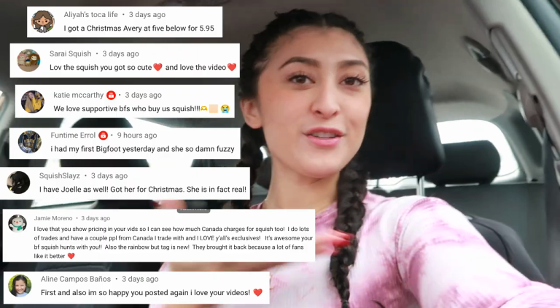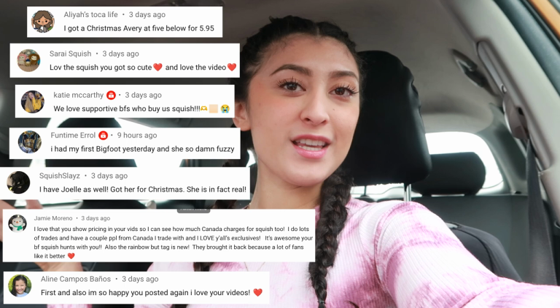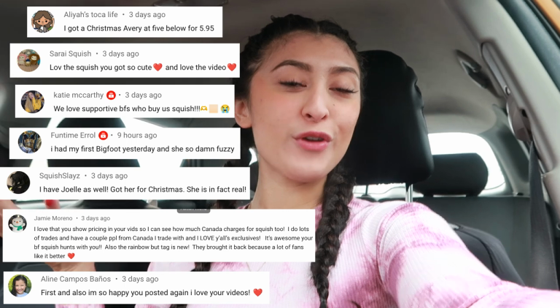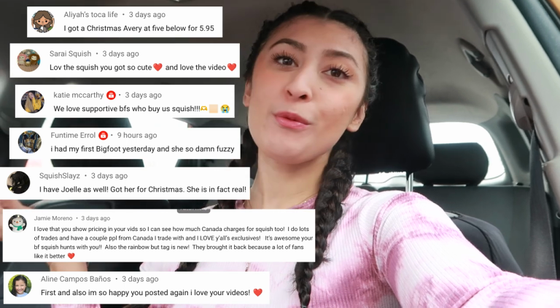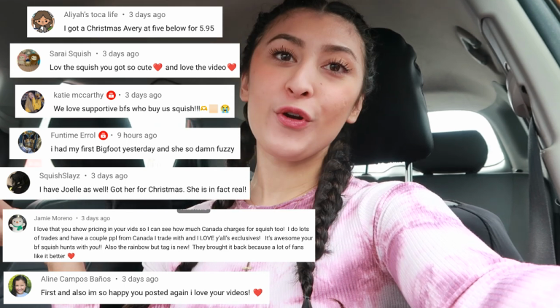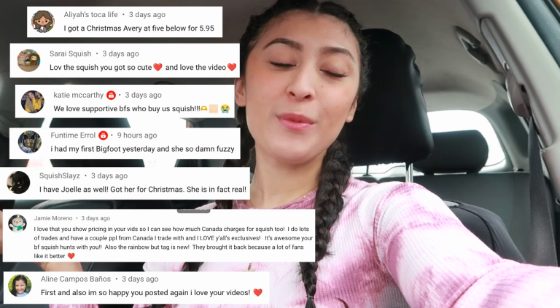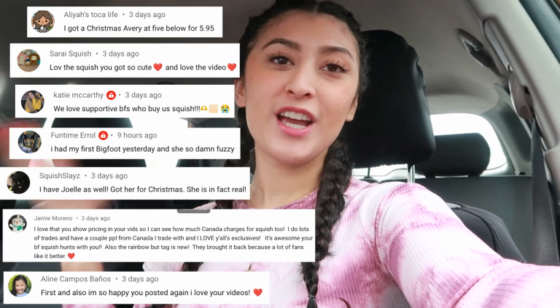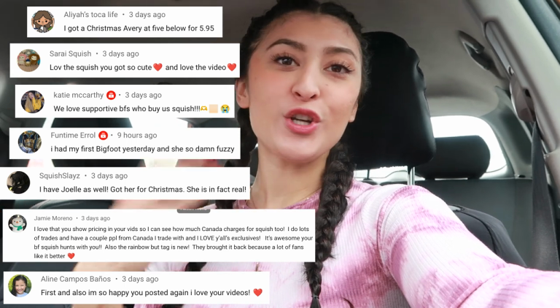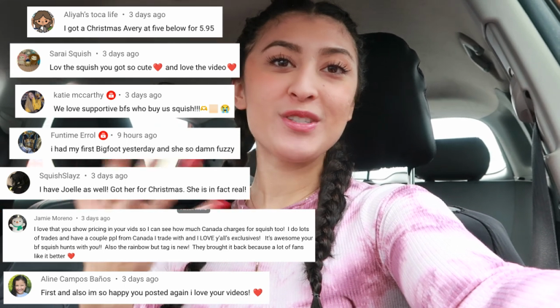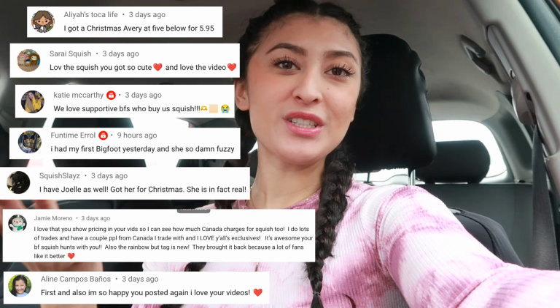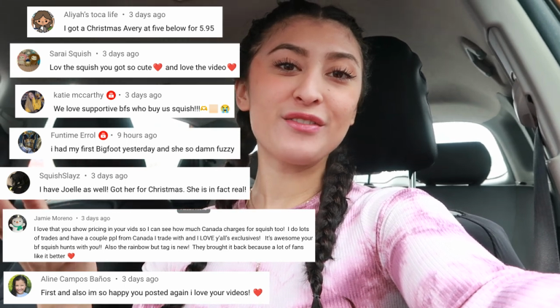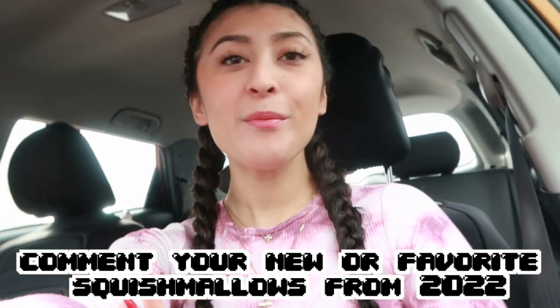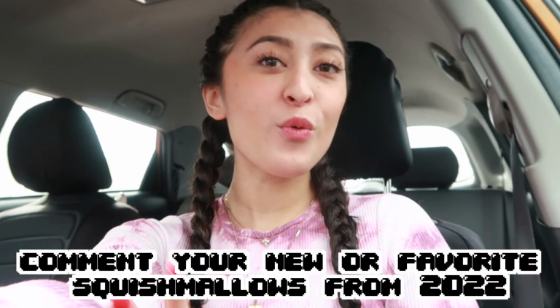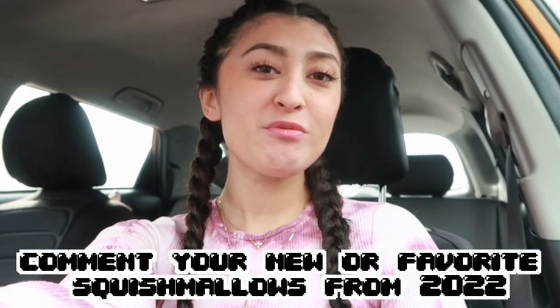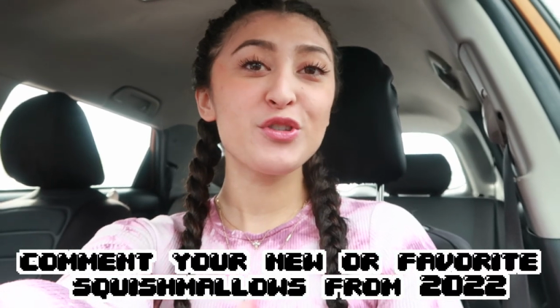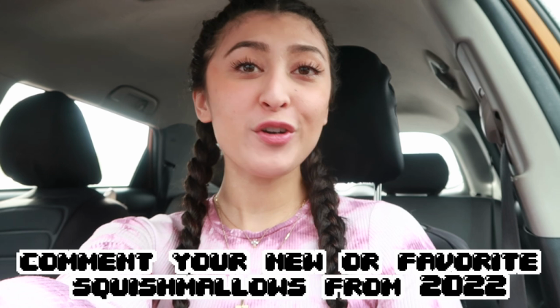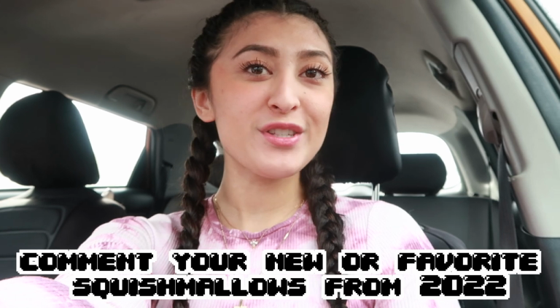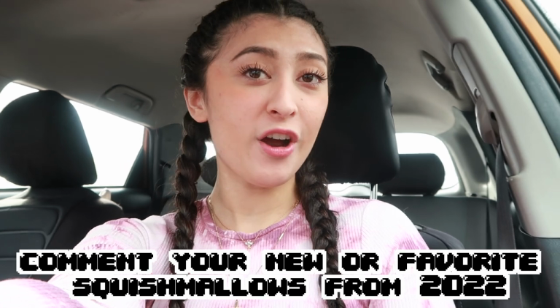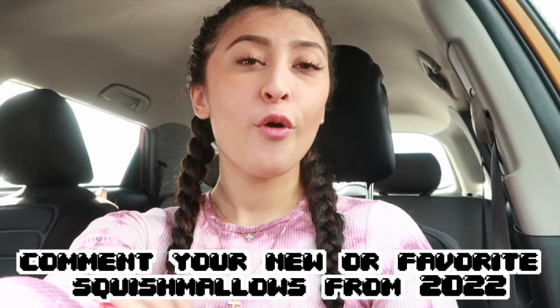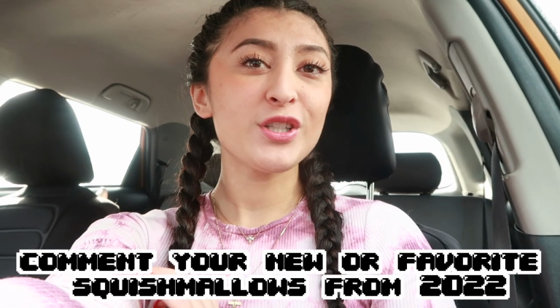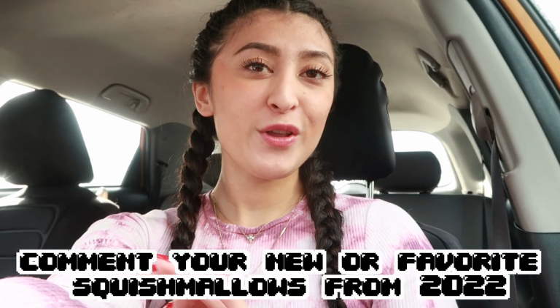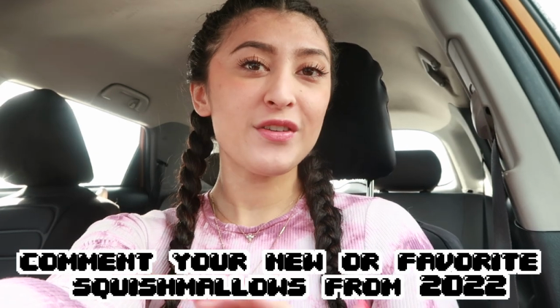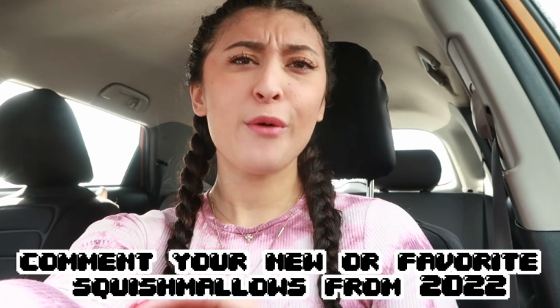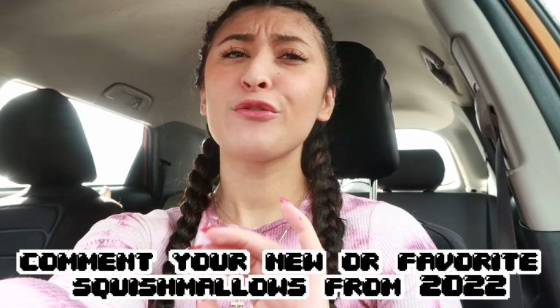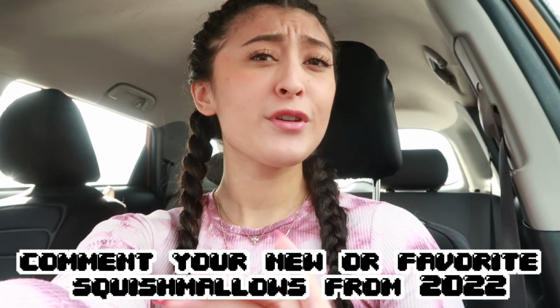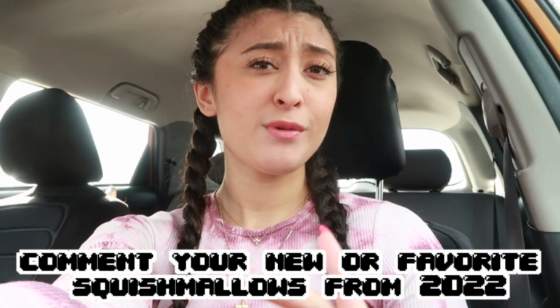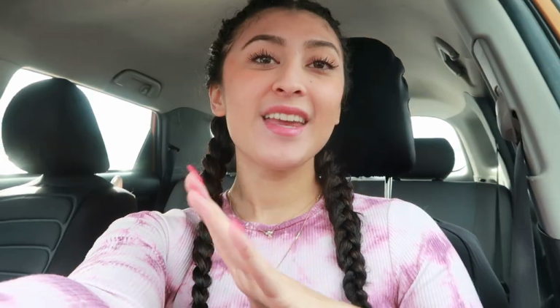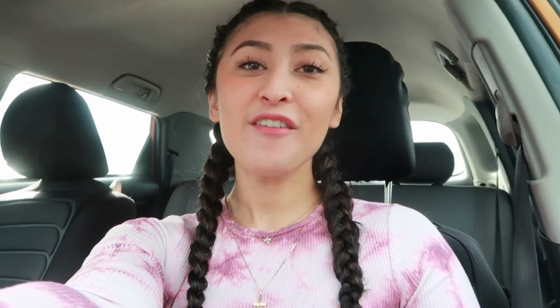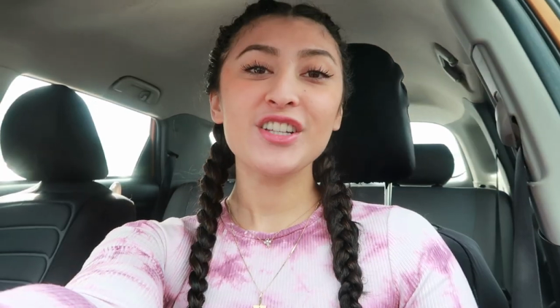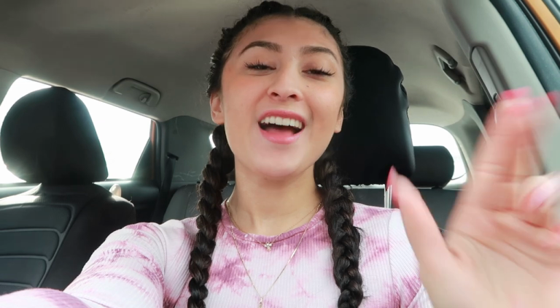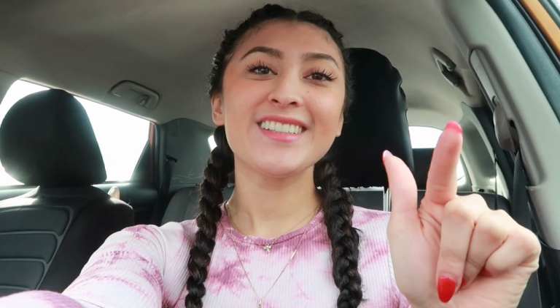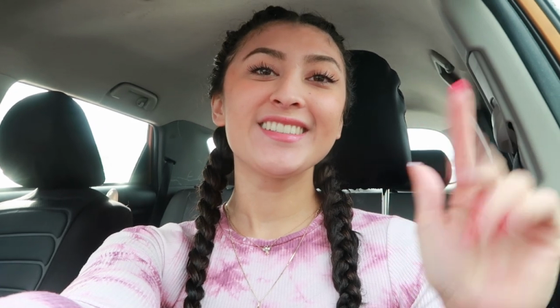Shout out to these wonderful people for commenting and just showing me so much love. Comment down below which Squishmallows you got for Christmas, if you got any, or which Squishmallow you got this year that was your favorite. Enough chitchat, let's get hunting.